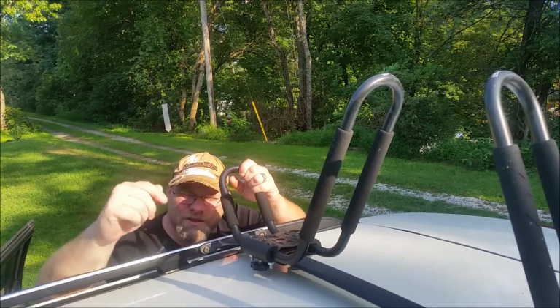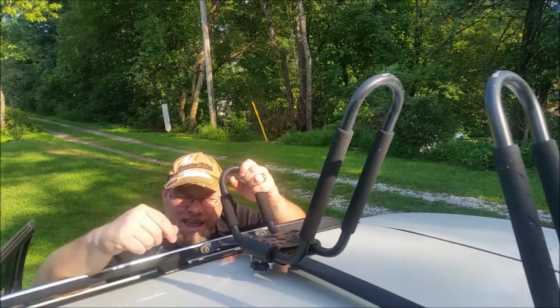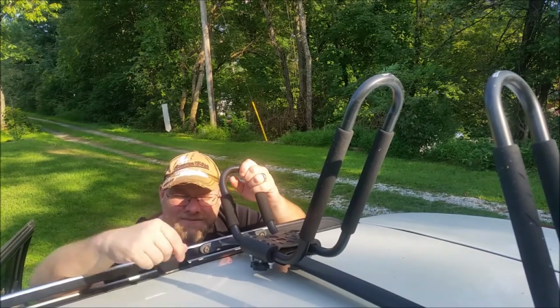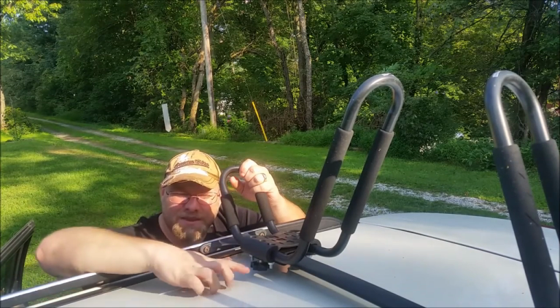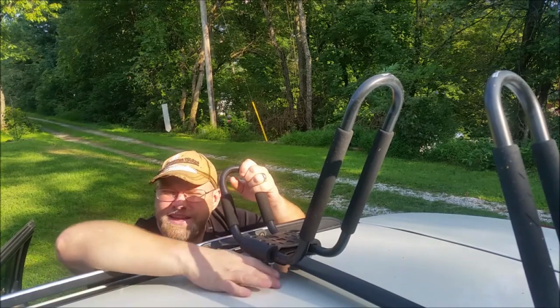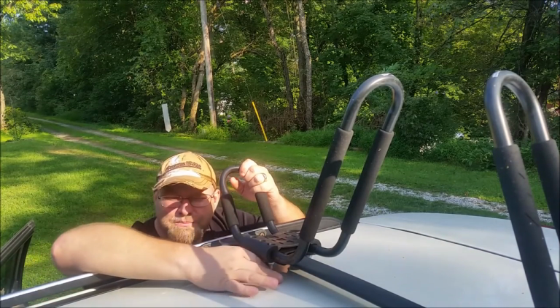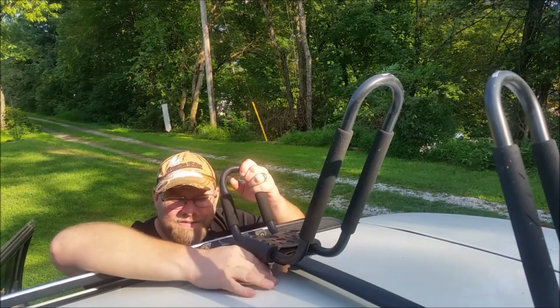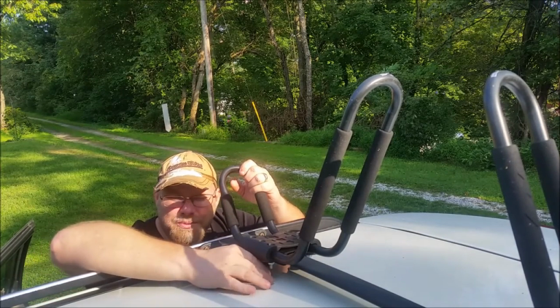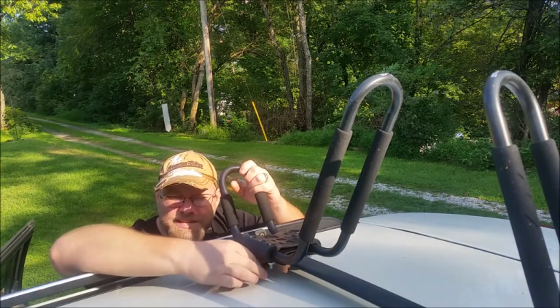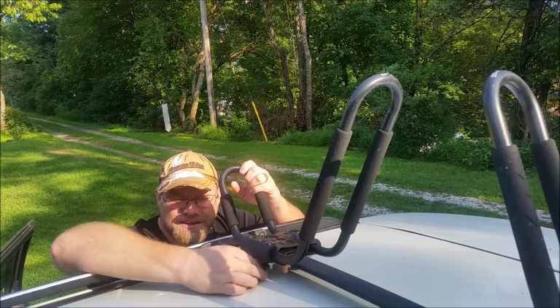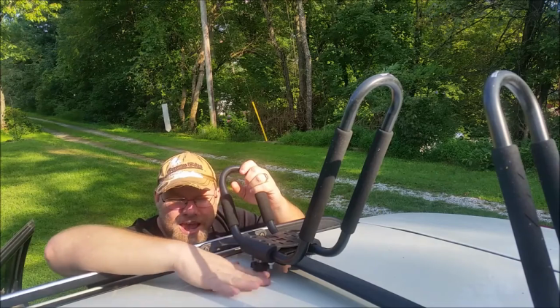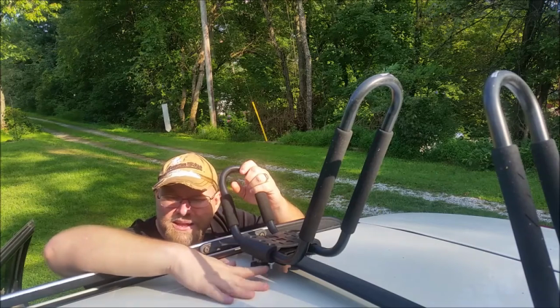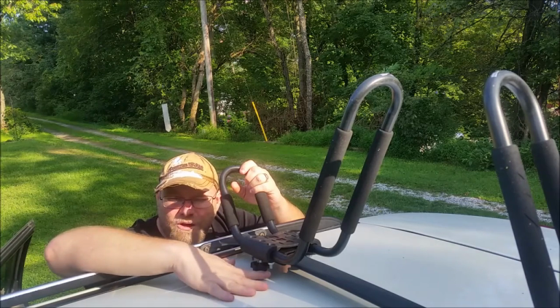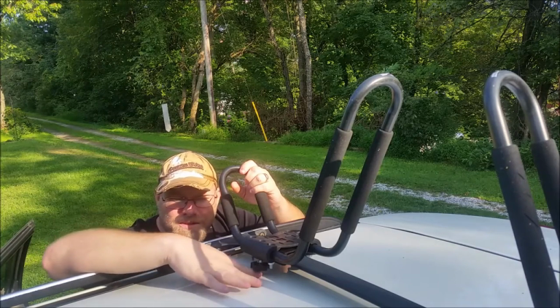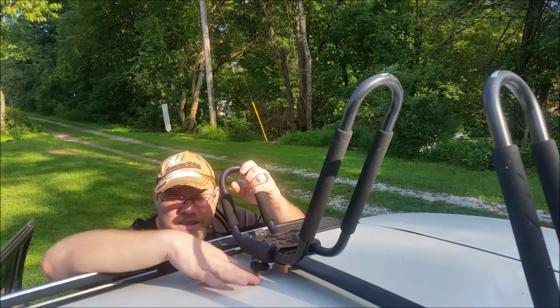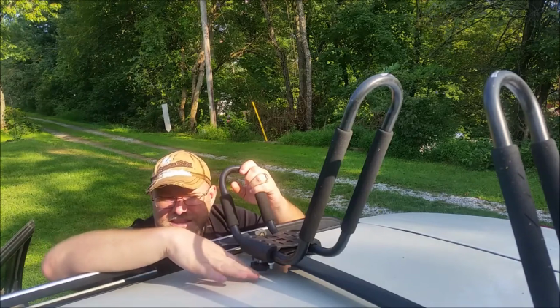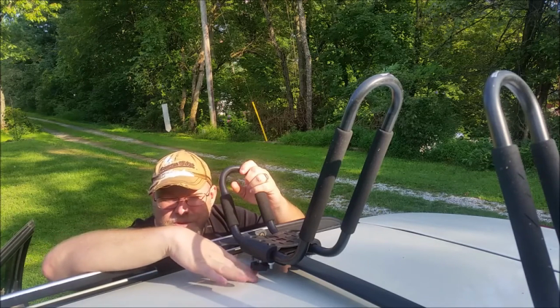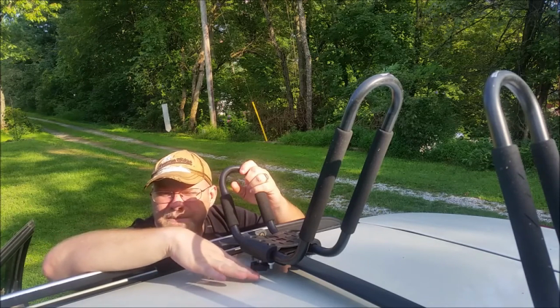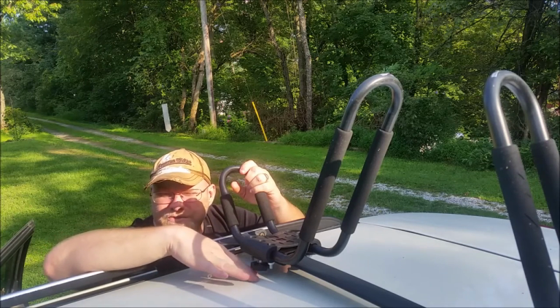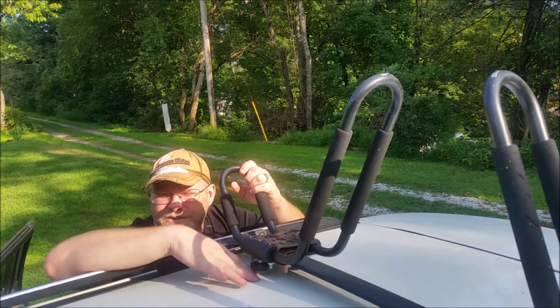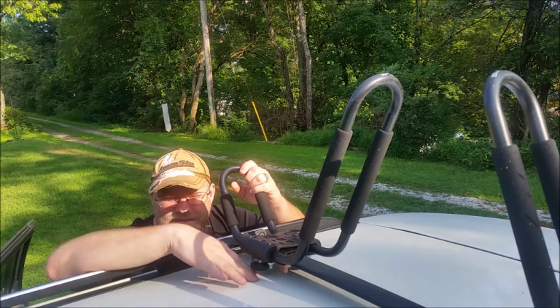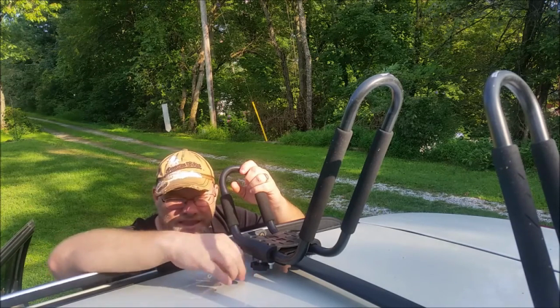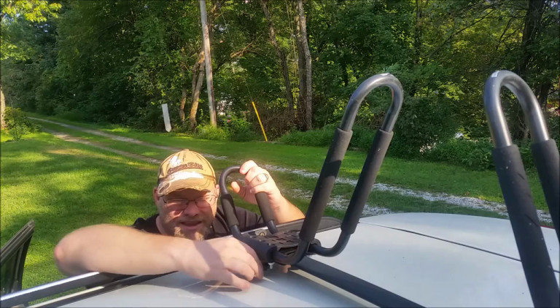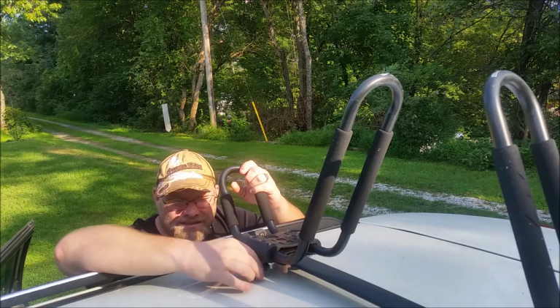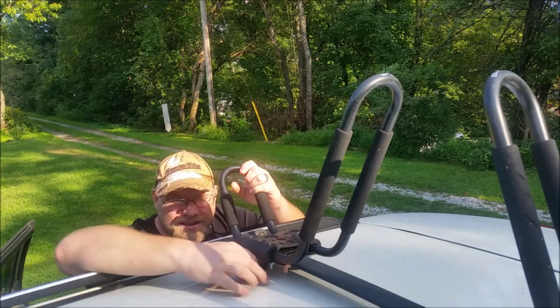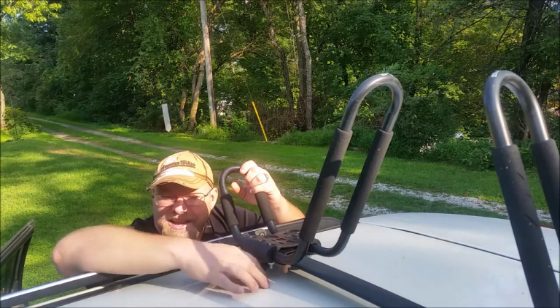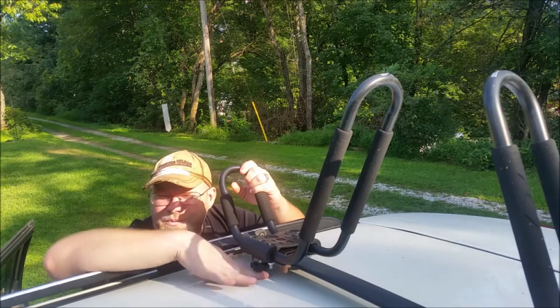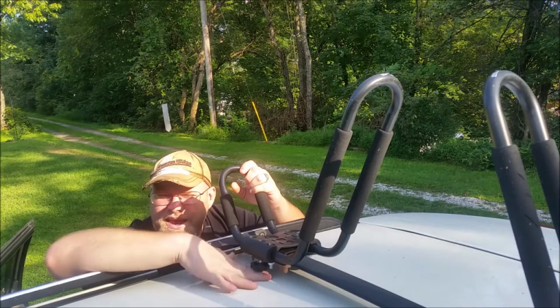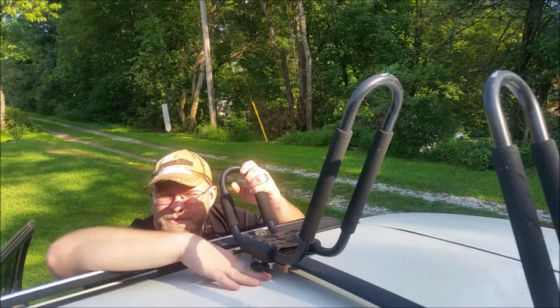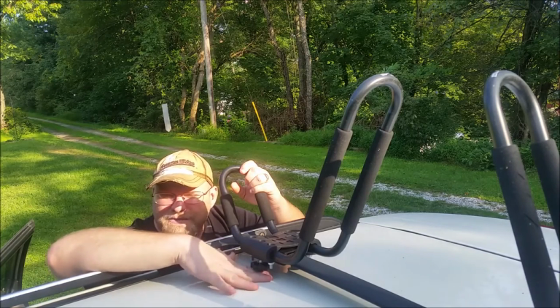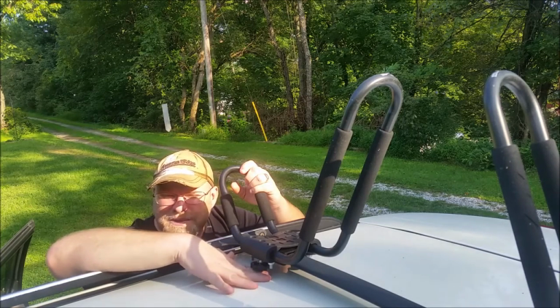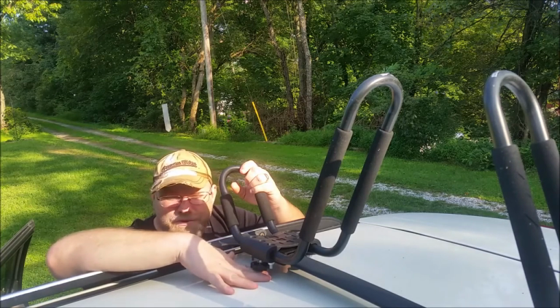I will say we did have to modify the bolts. Had to cut them off because they were tapping the roof a little bit, and I didn't want them tapping the roof.